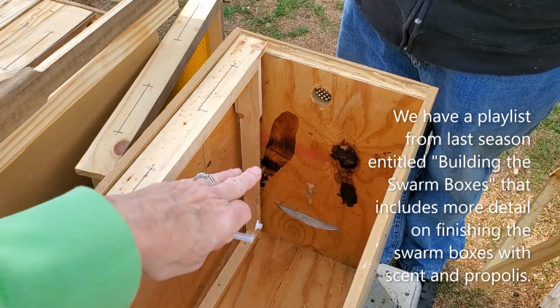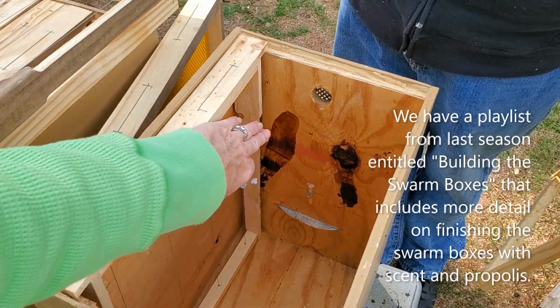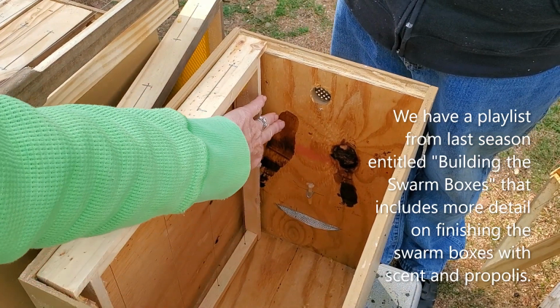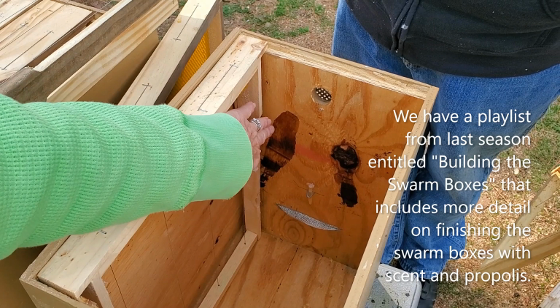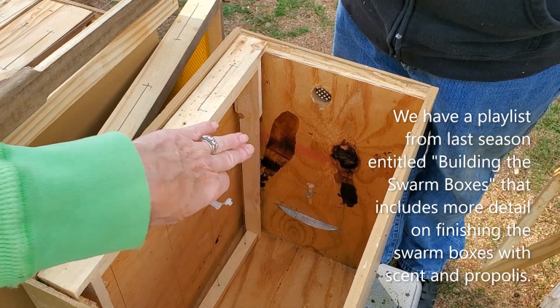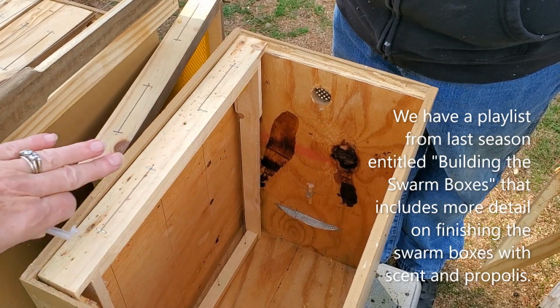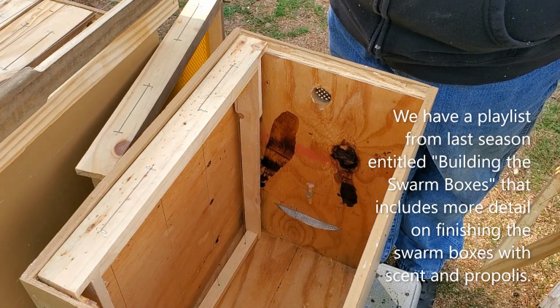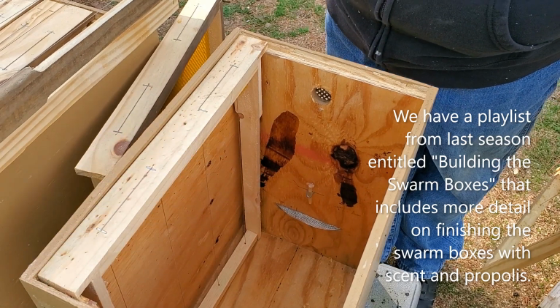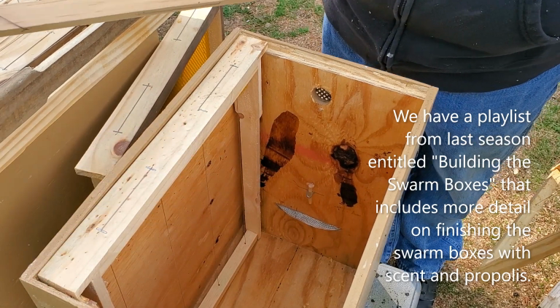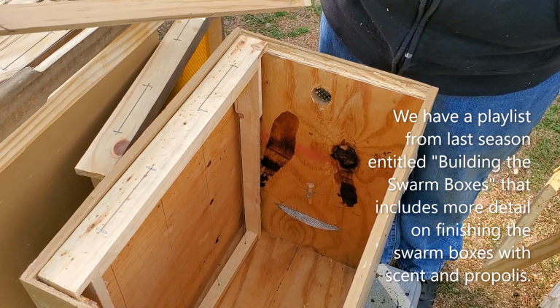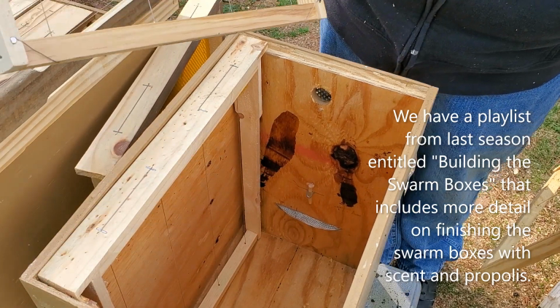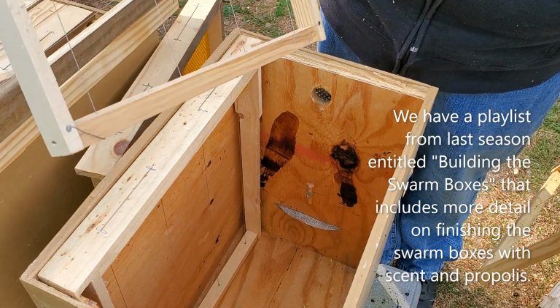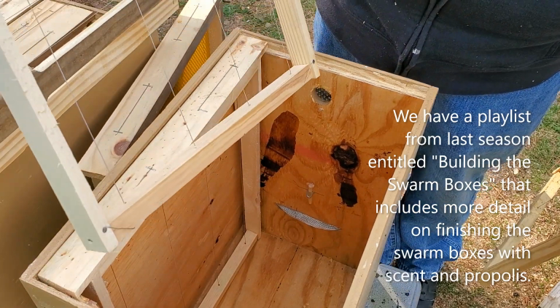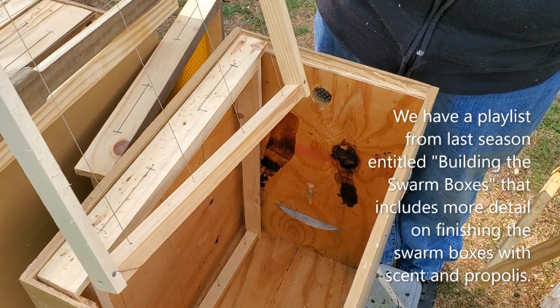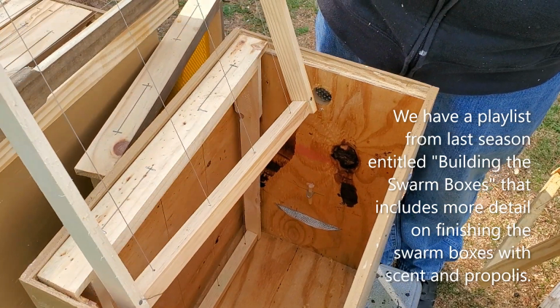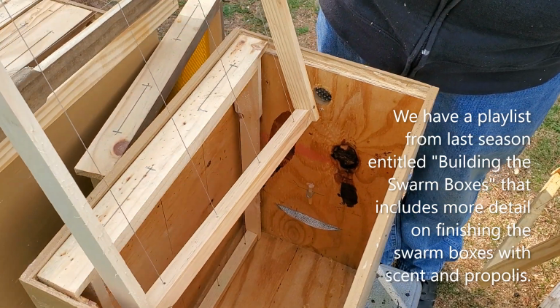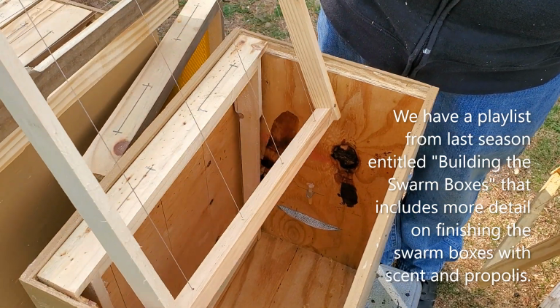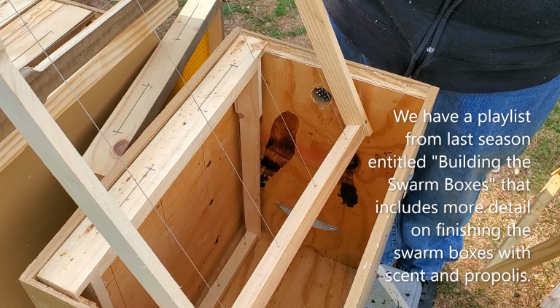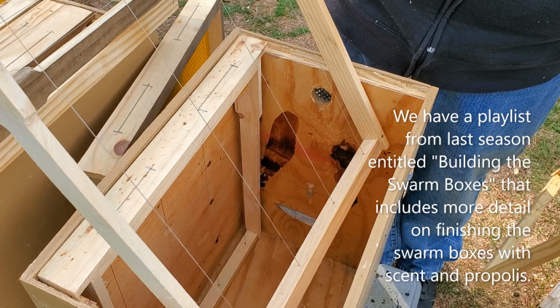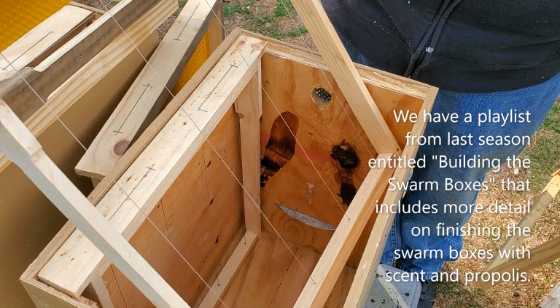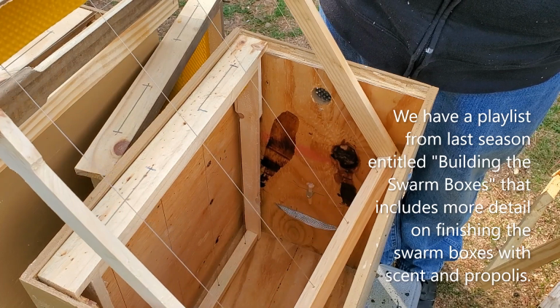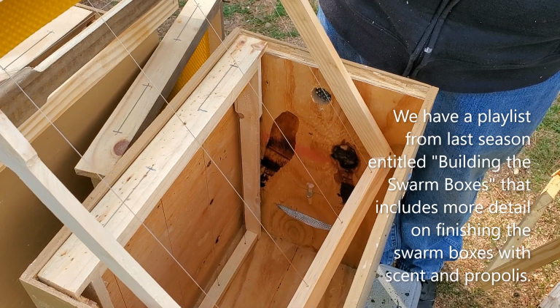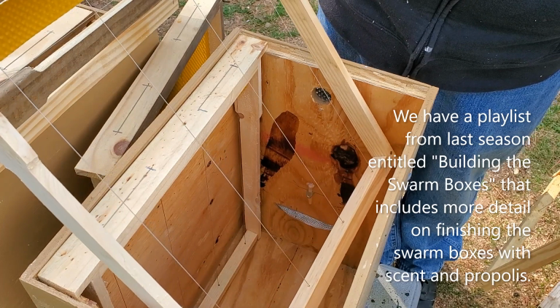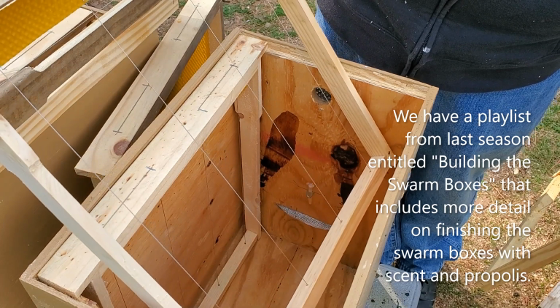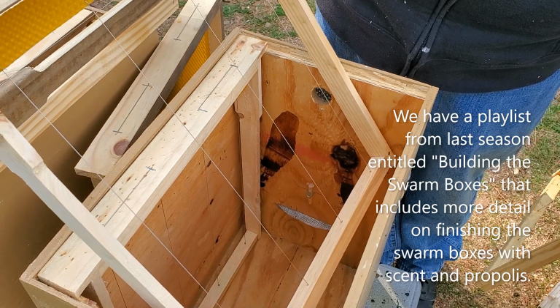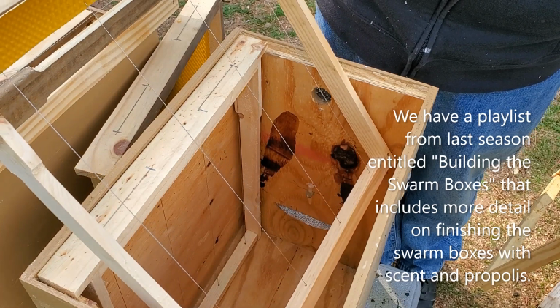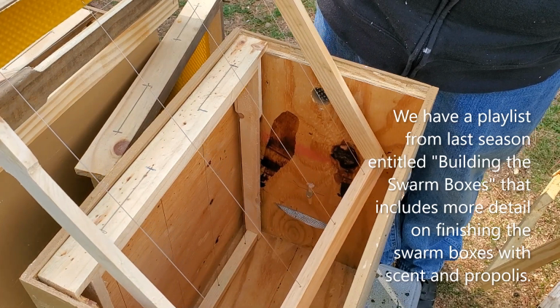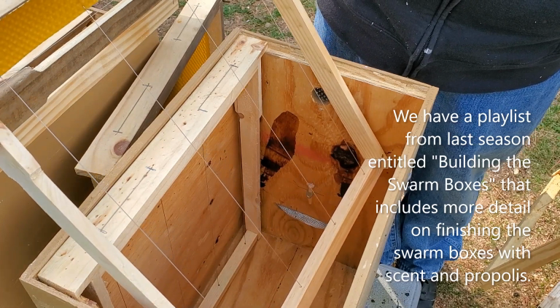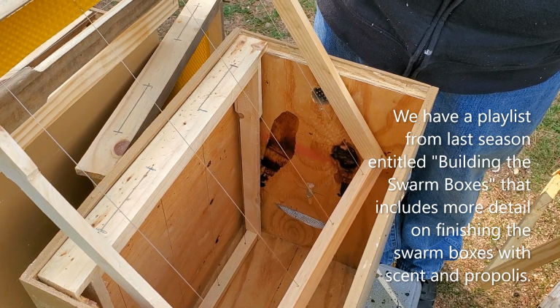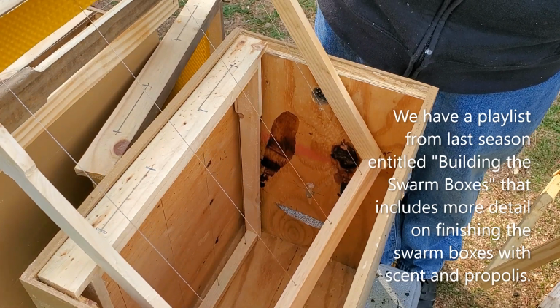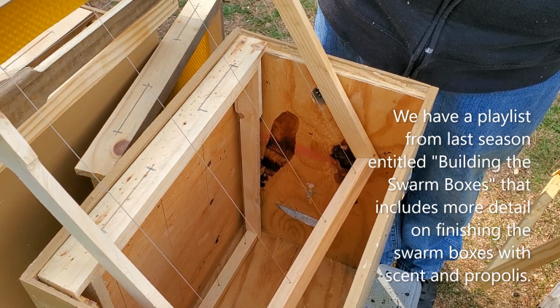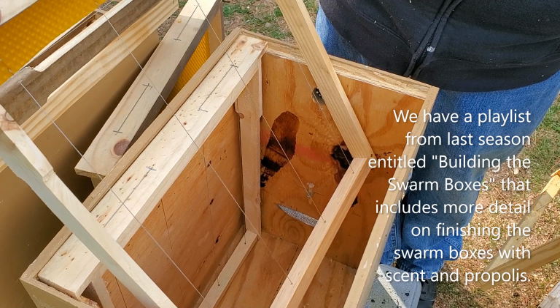You can still see the propolis that we used last year to help scent the box, so that it wouldn't smell so much like new lumber. It would kind of smell like bees. And this is one of our frames.